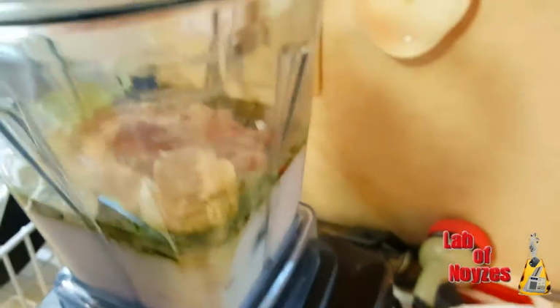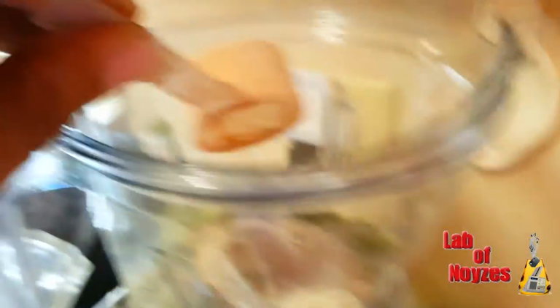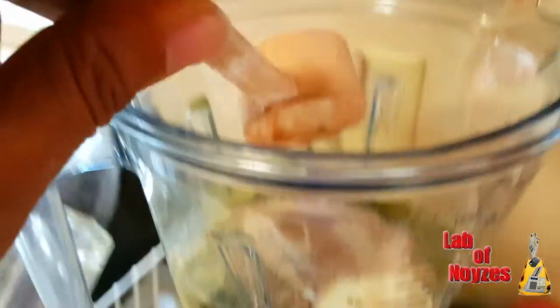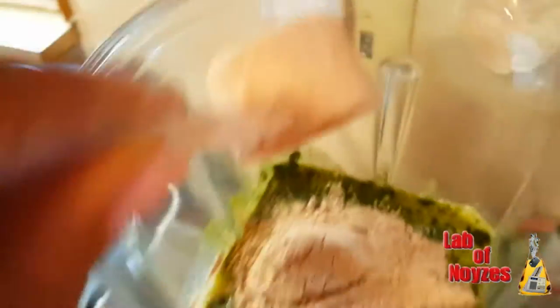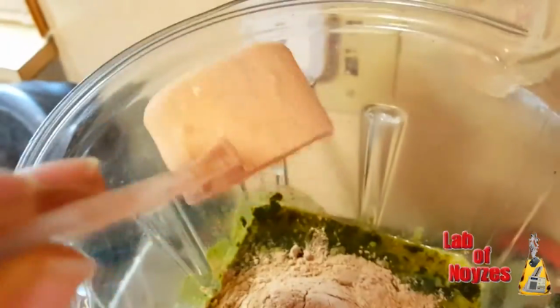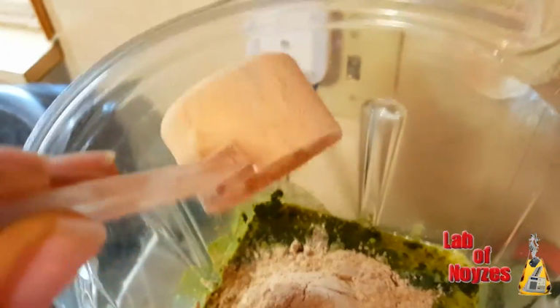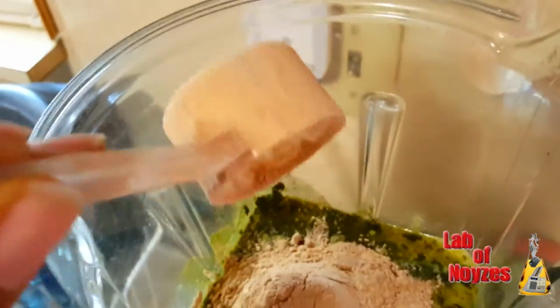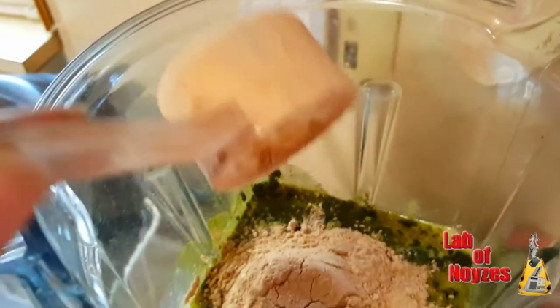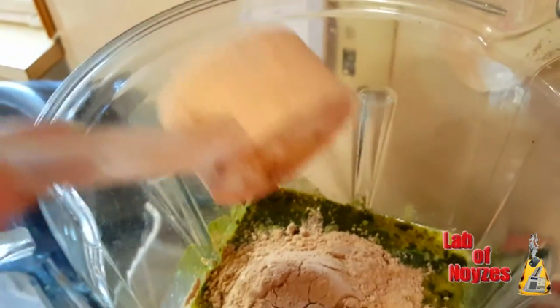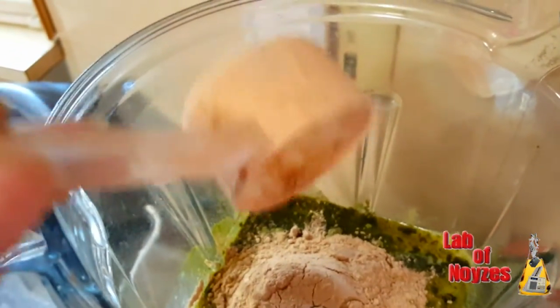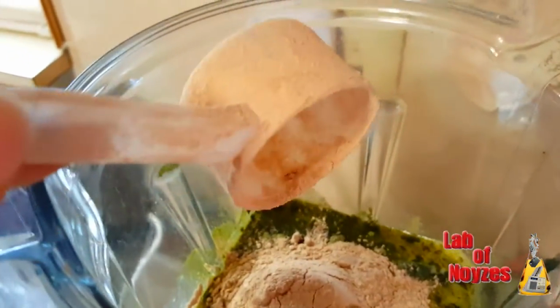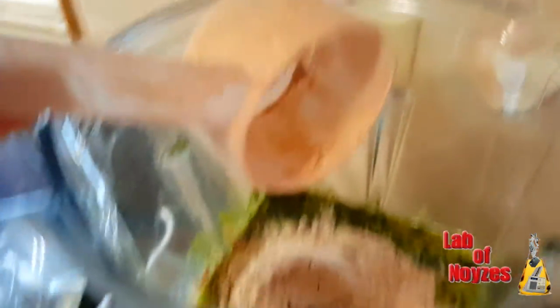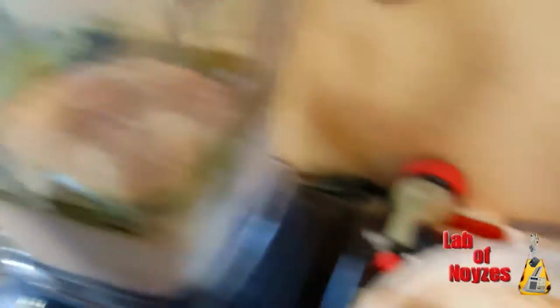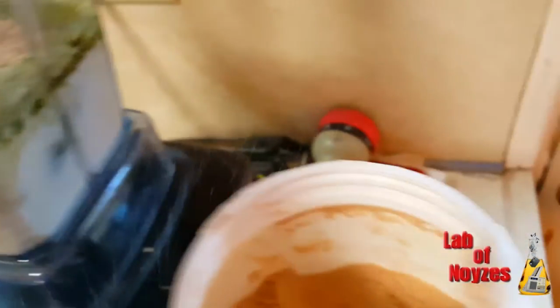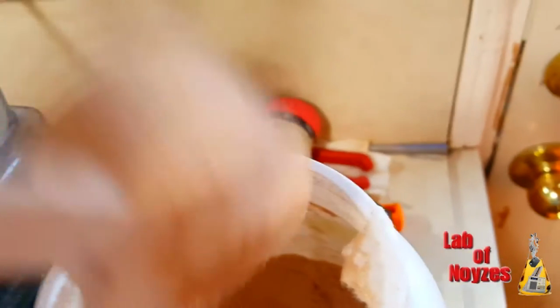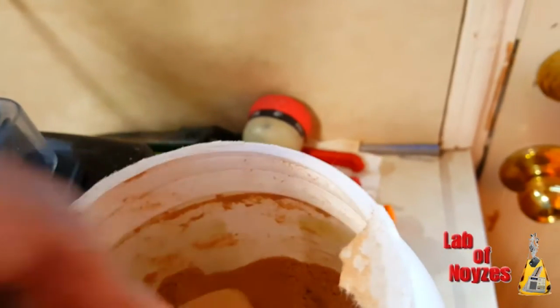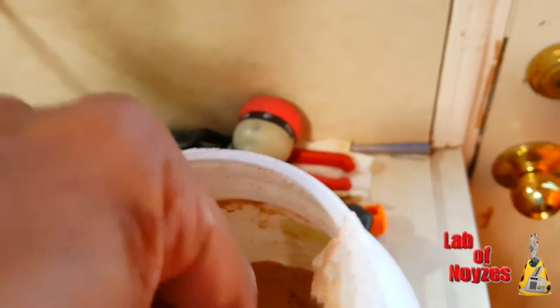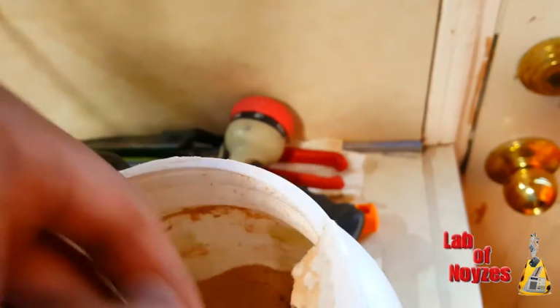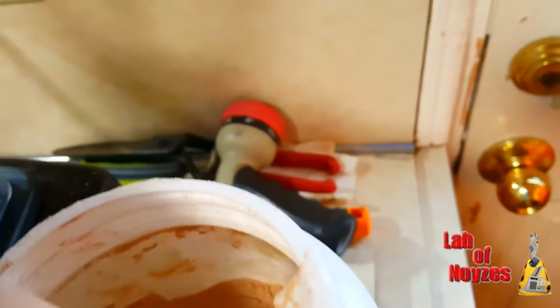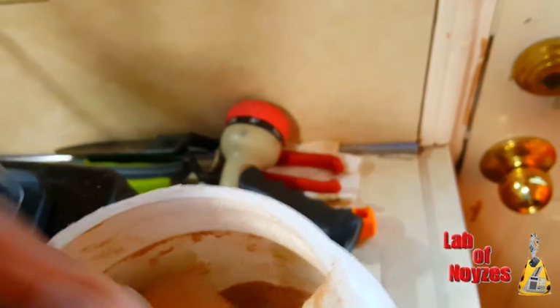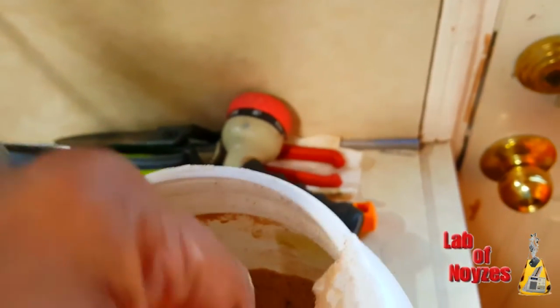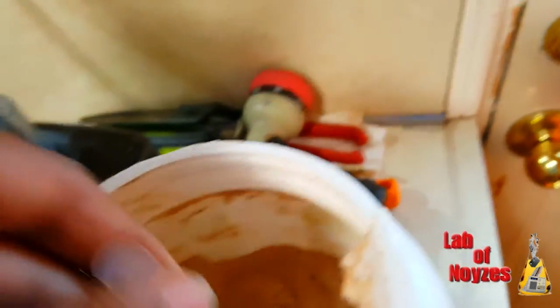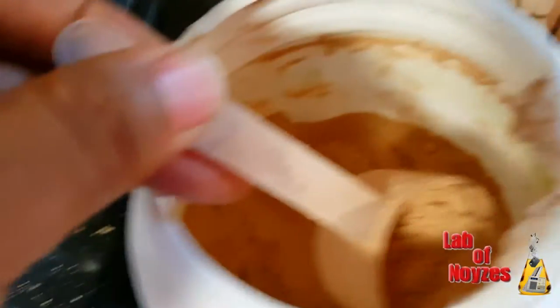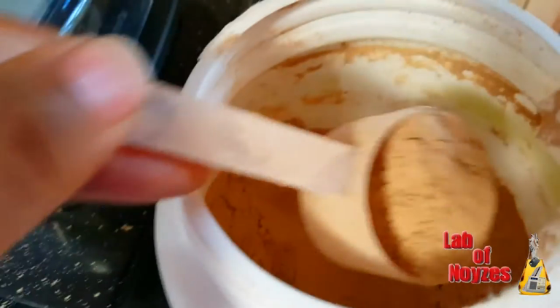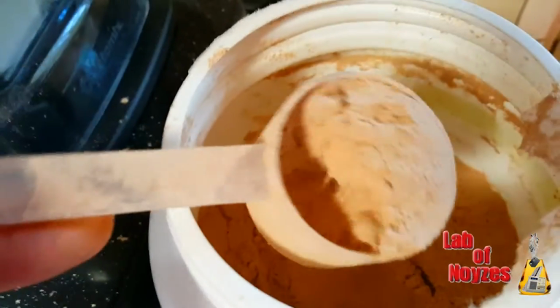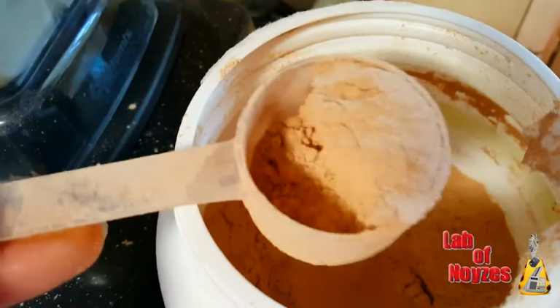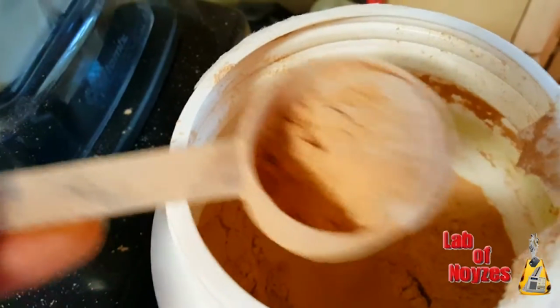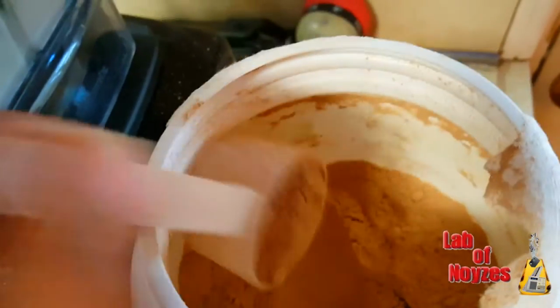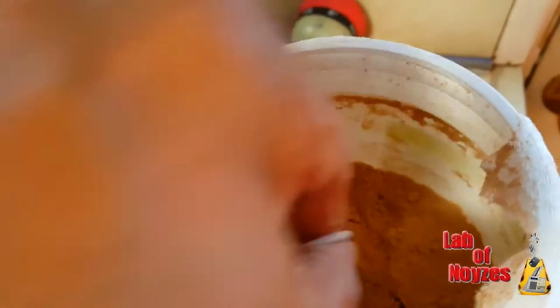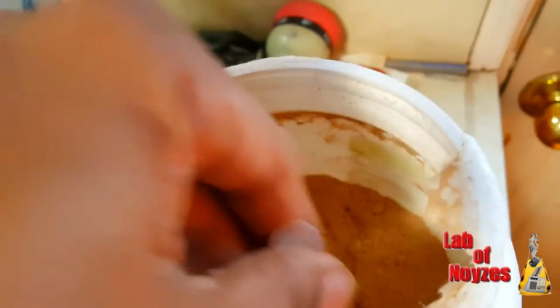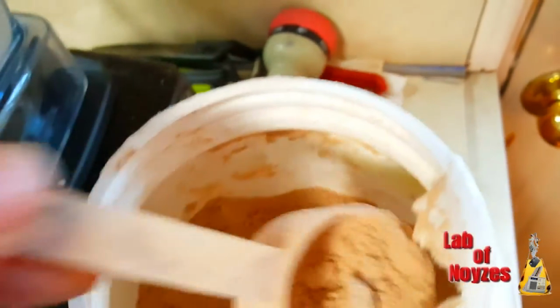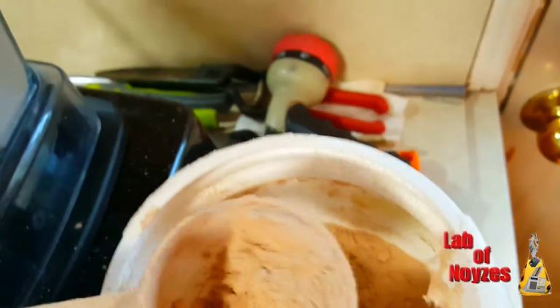So I already have the green in — the green superfood. I put a banana in there and for liquid I have almond milk.